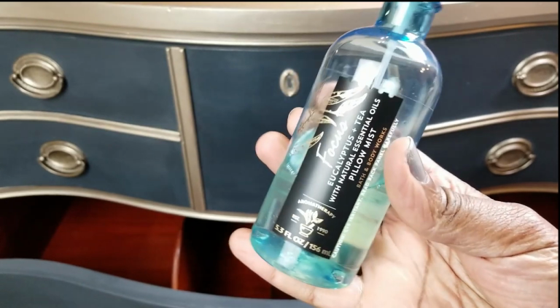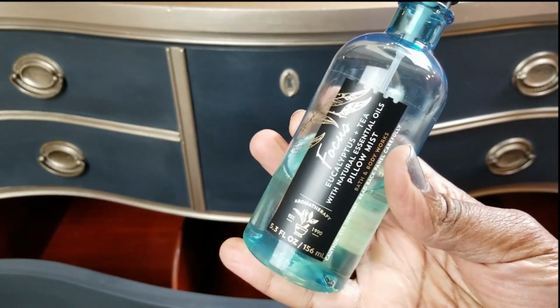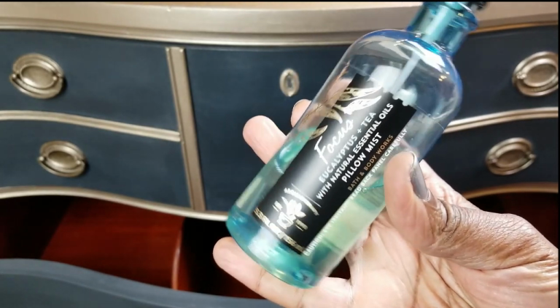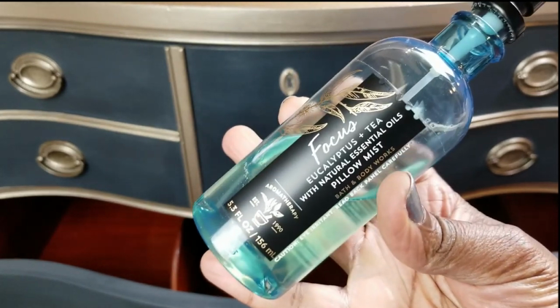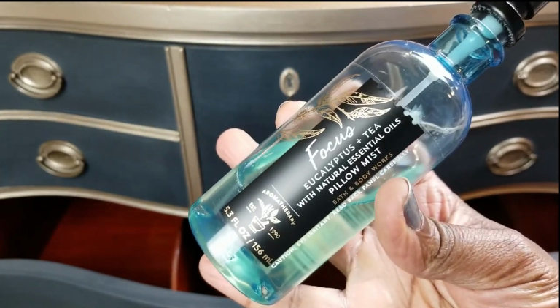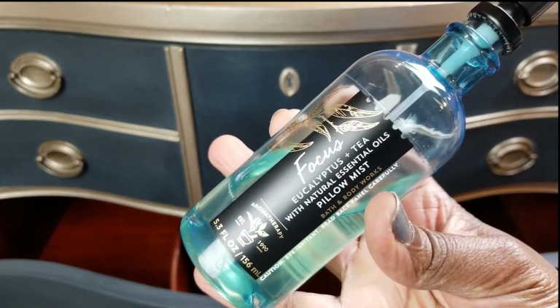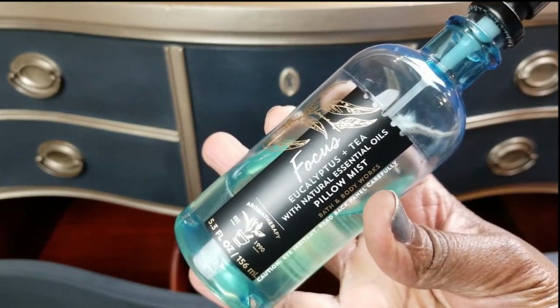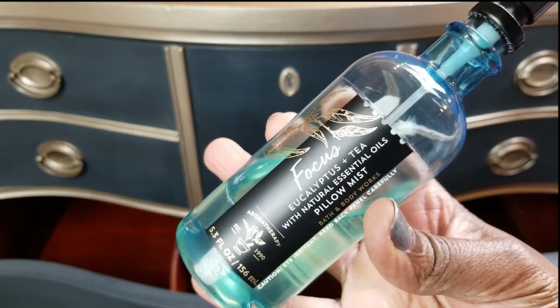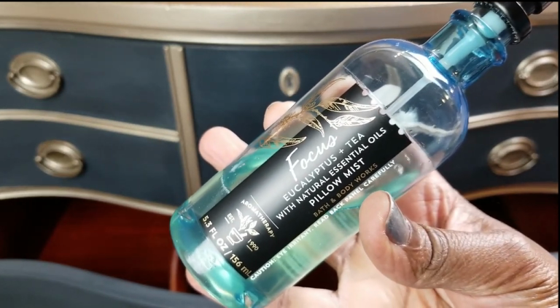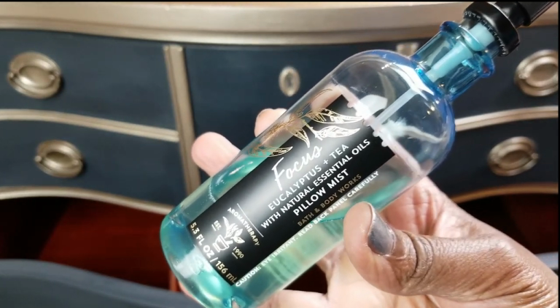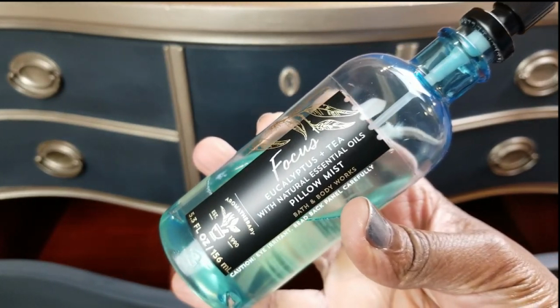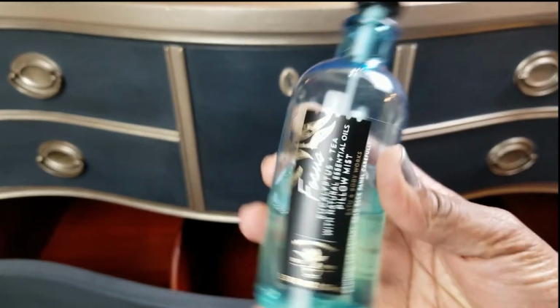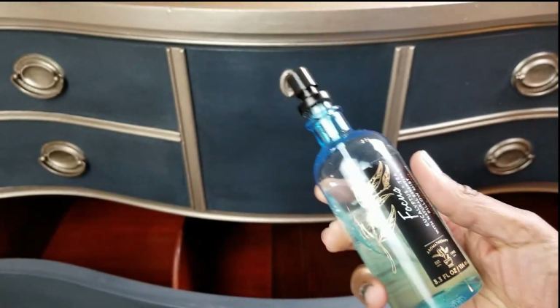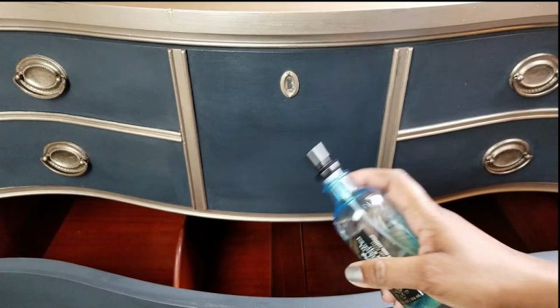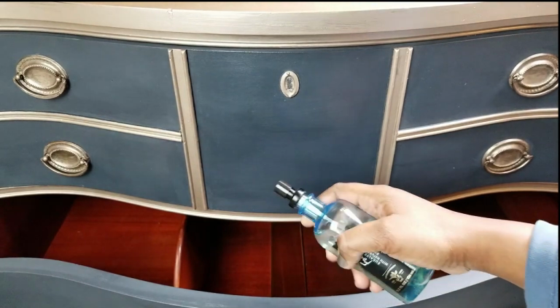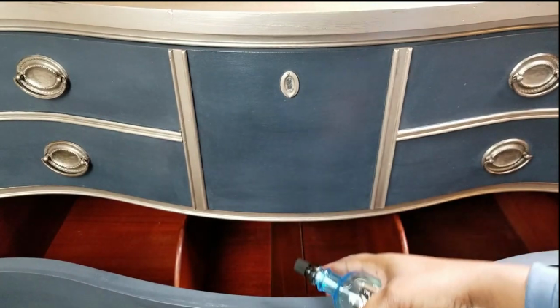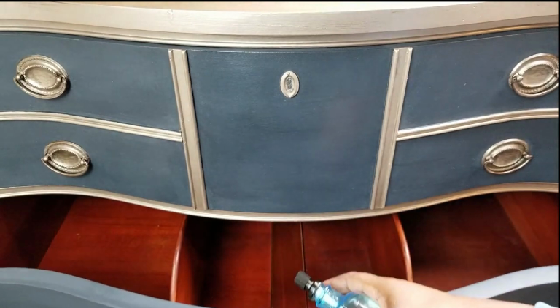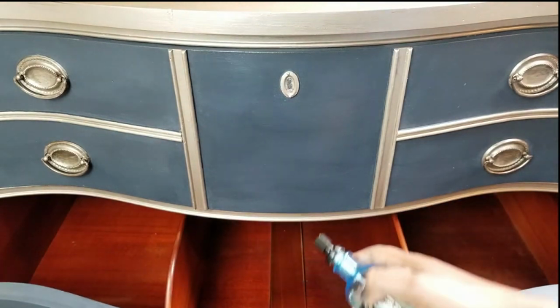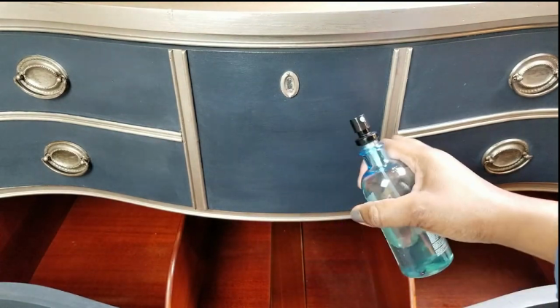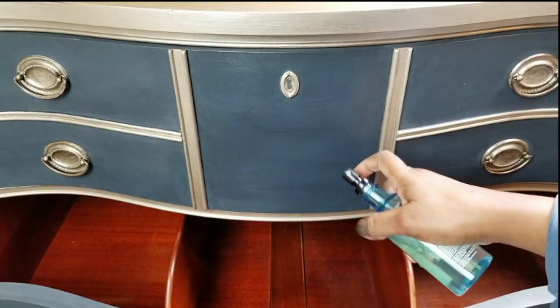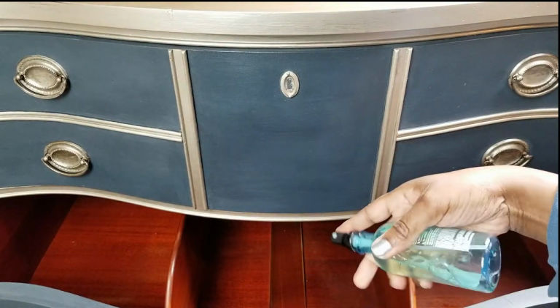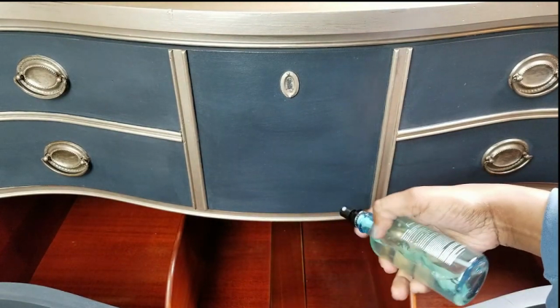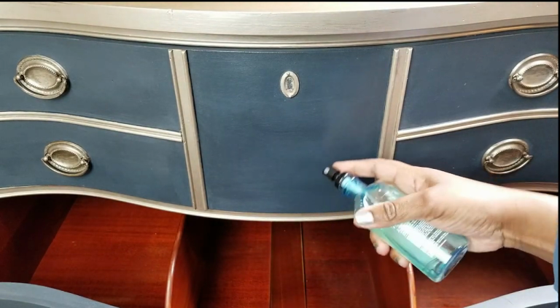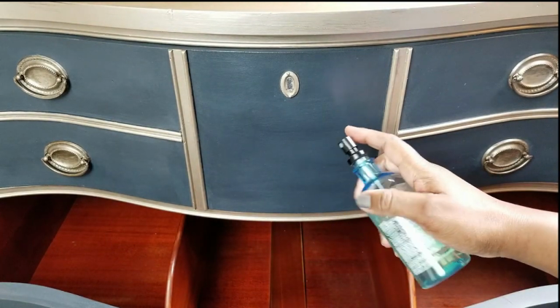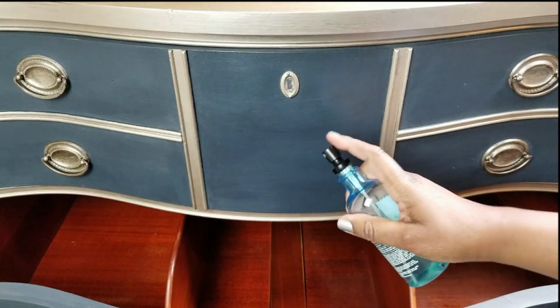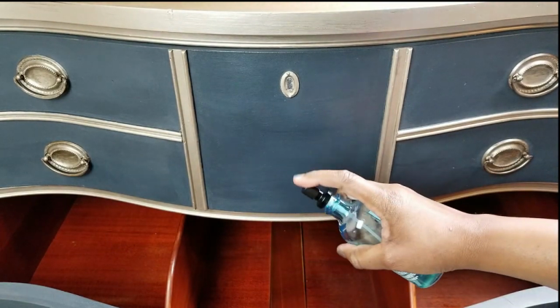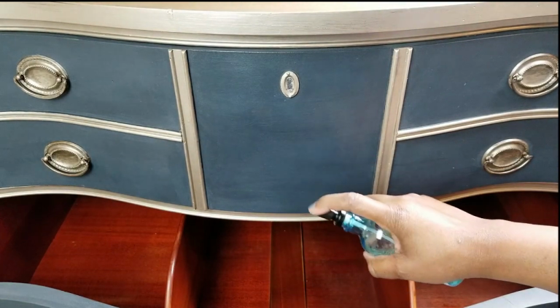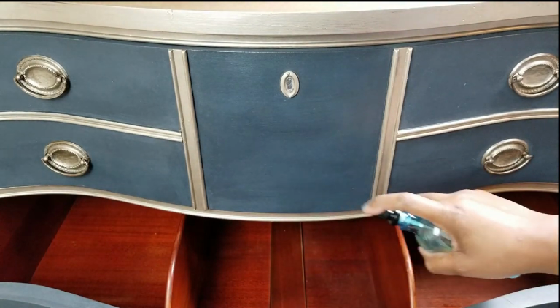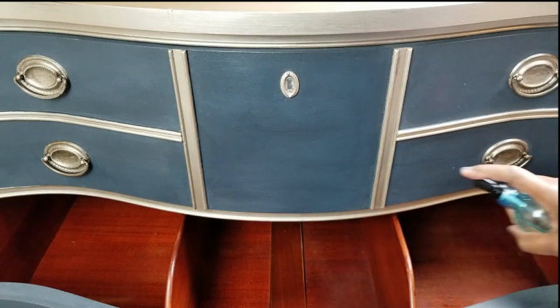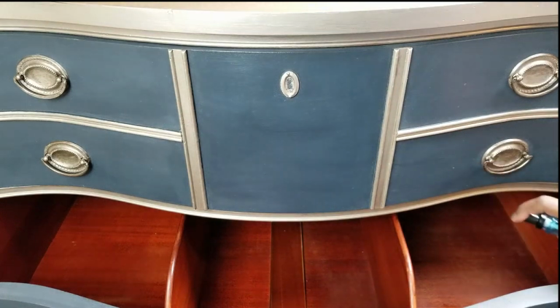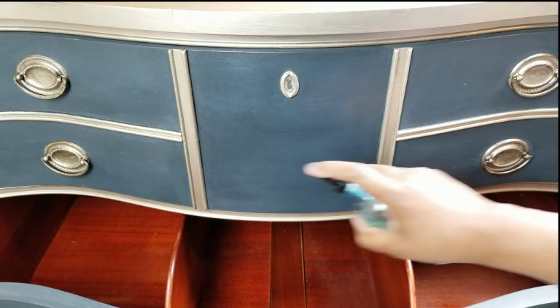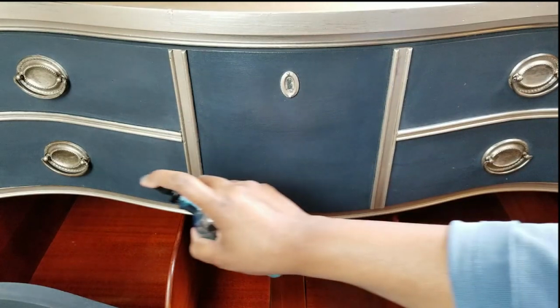Sometimes when you get old secondhand or thrifted furniture it can have somewhat of a smell, so make sure if you're going to use something, try to make sure it has essential oils in it so it doesn't ruin the wood or discolor the wood or even the paint.